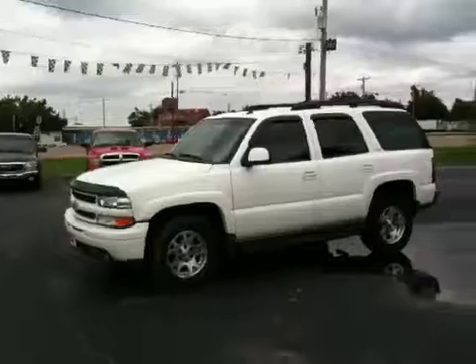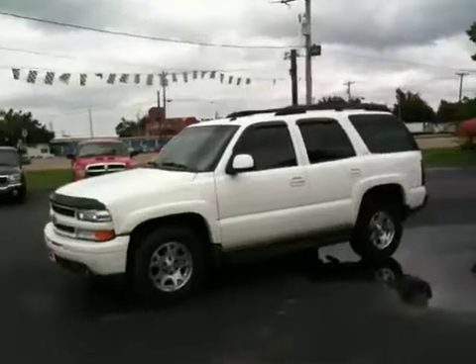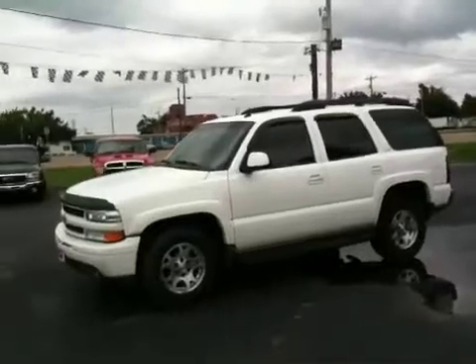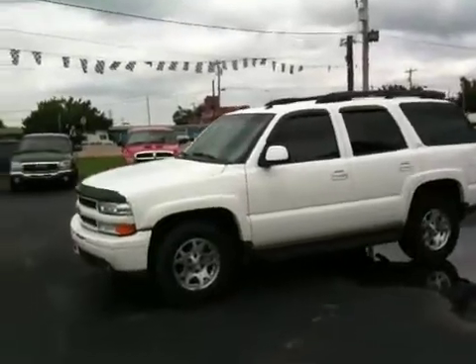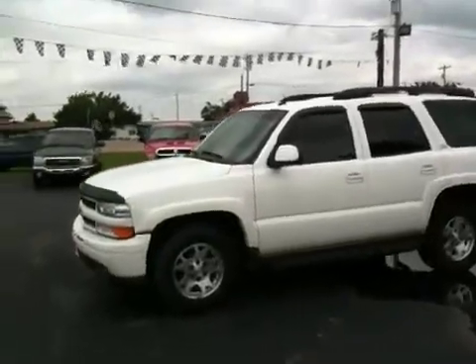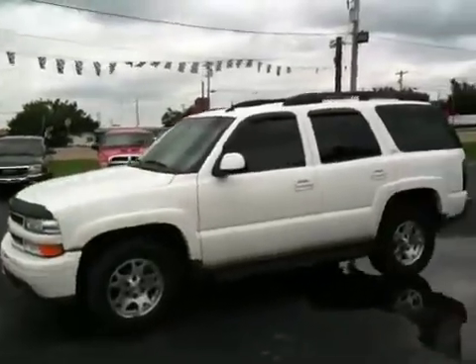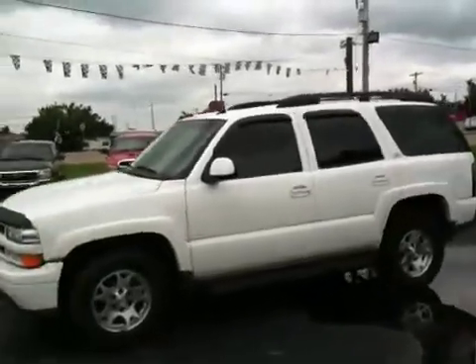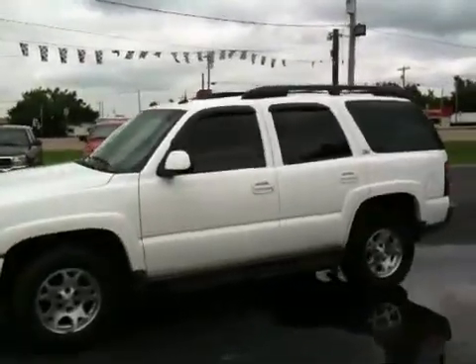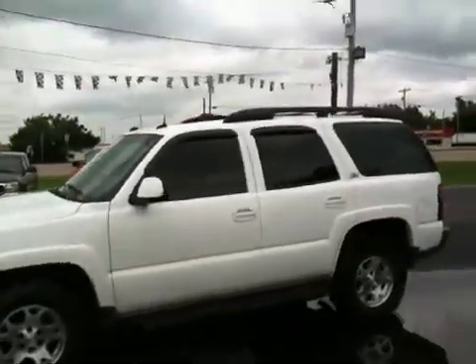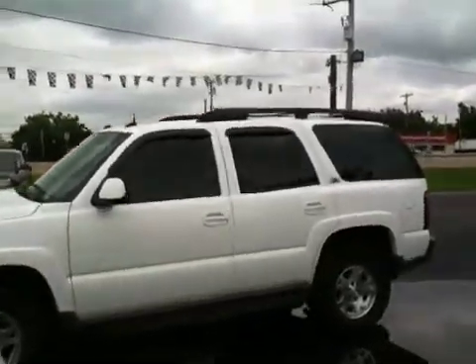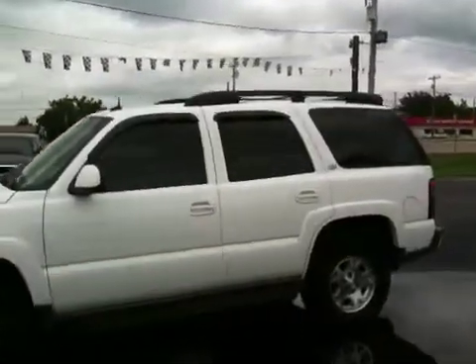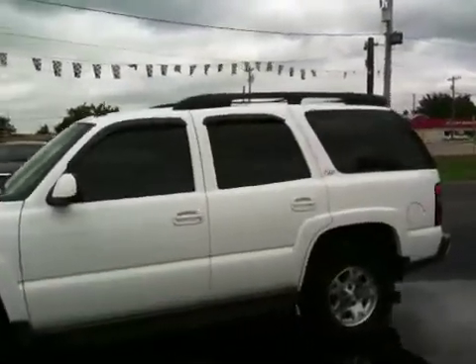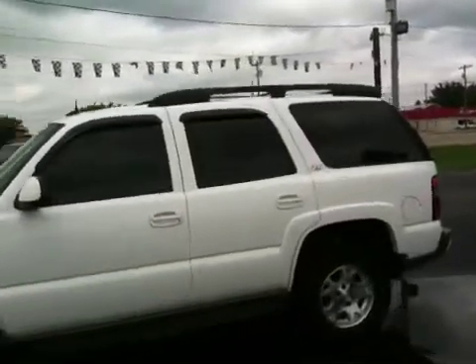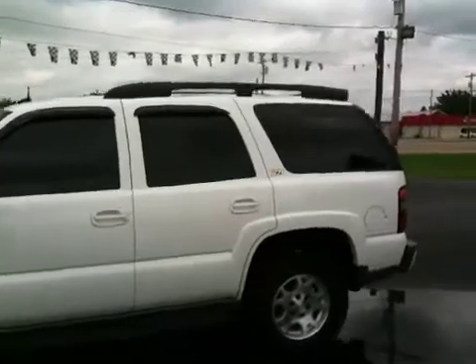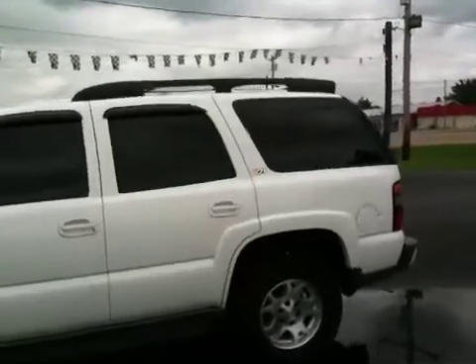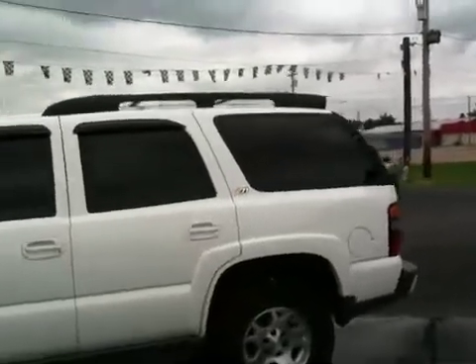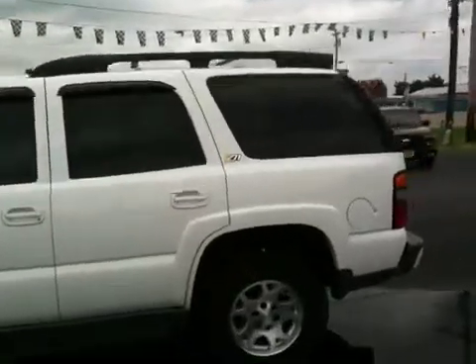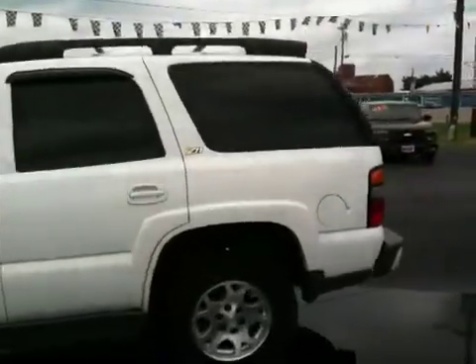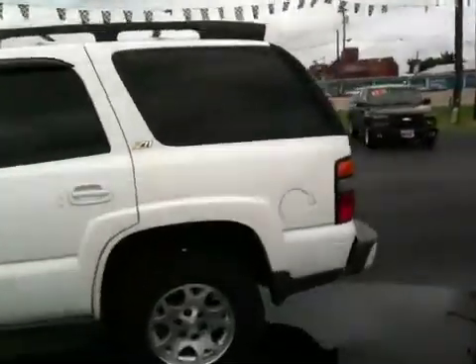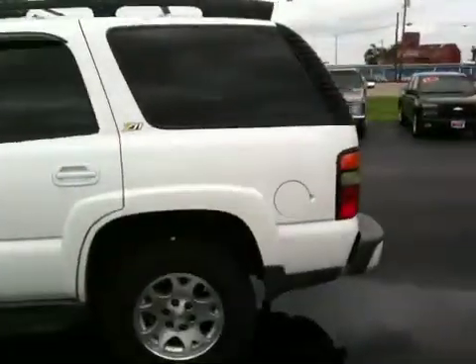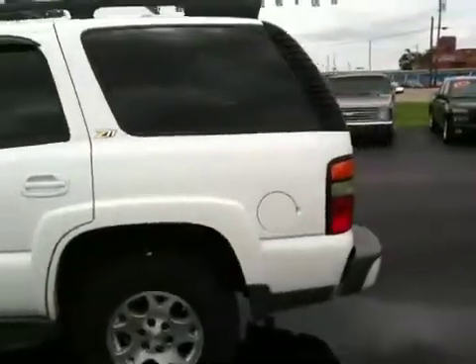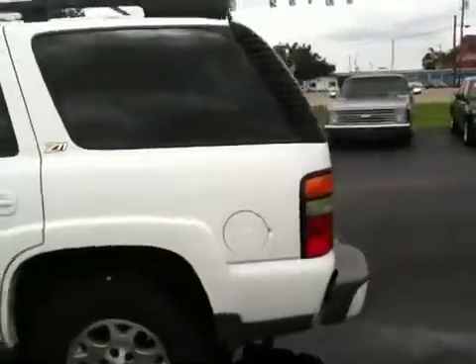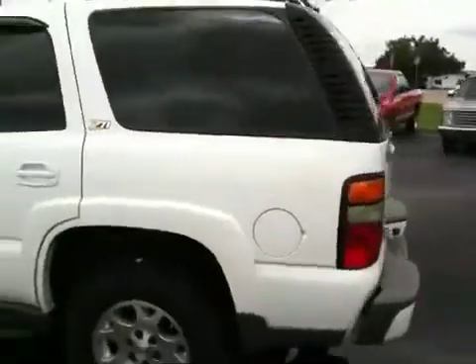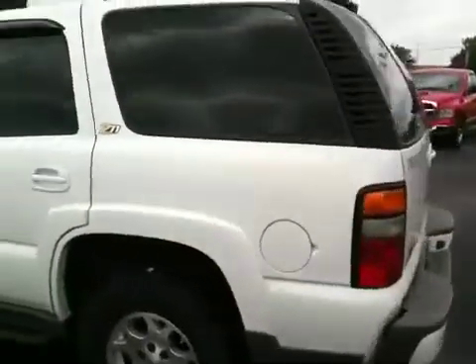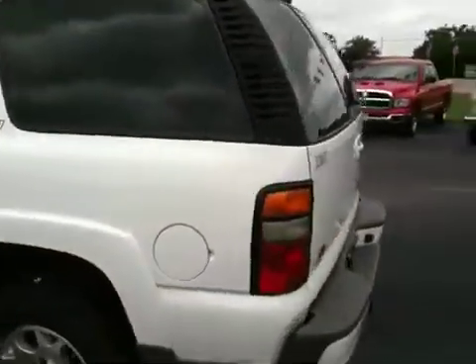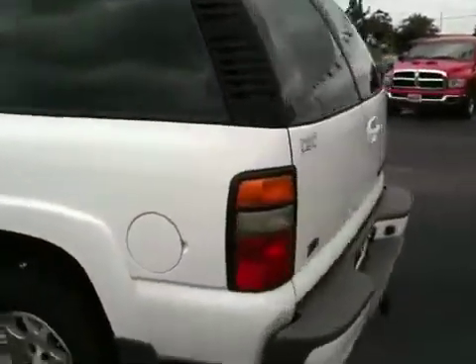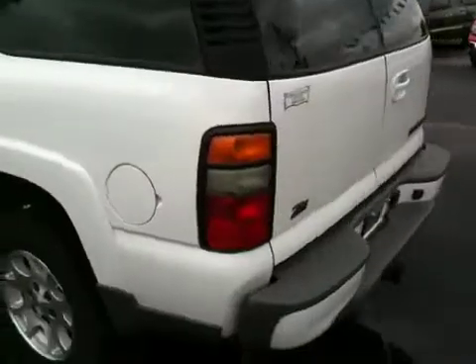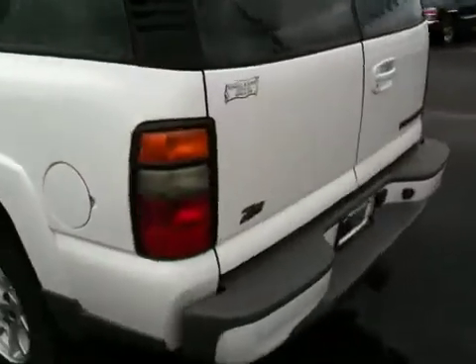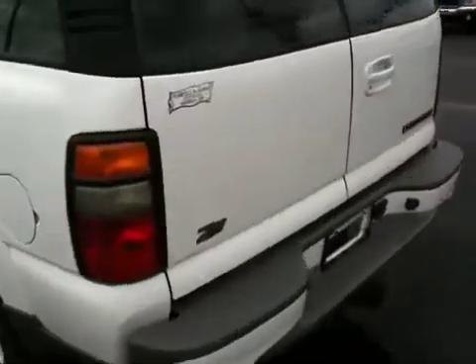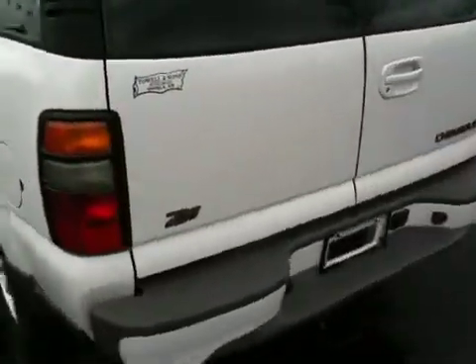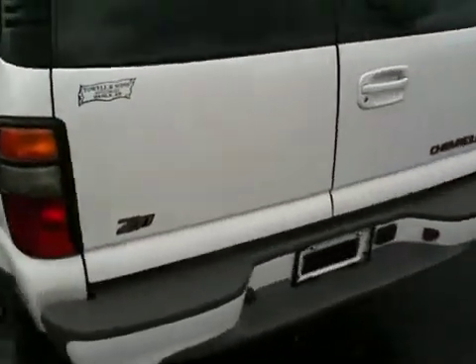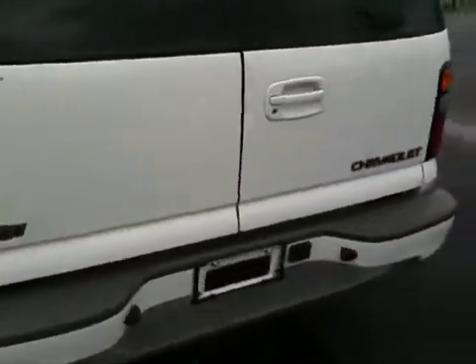All right, here's another offering. This one just came in — a 2004 Chevy Tahoe Z71 edition. These are a little harder to come by.